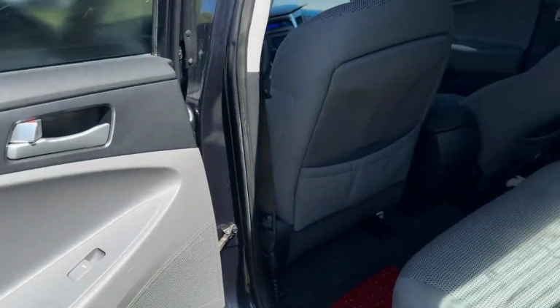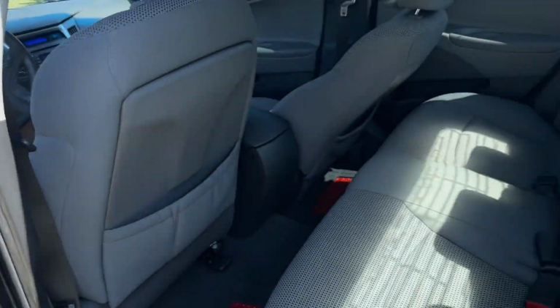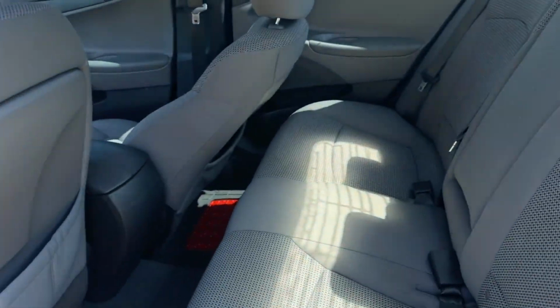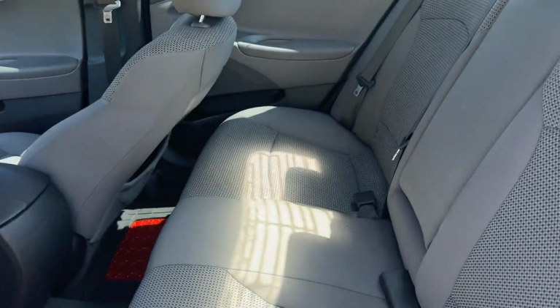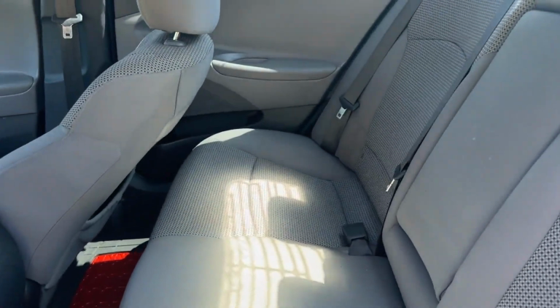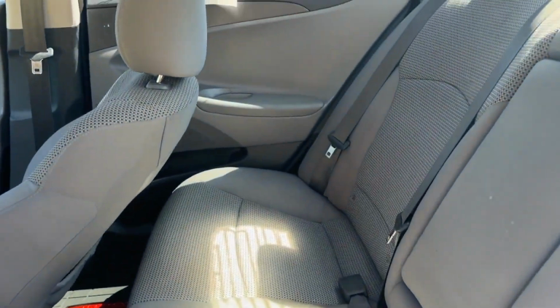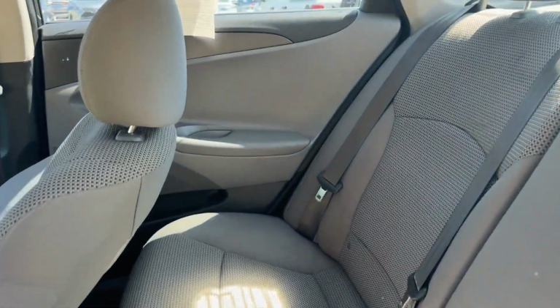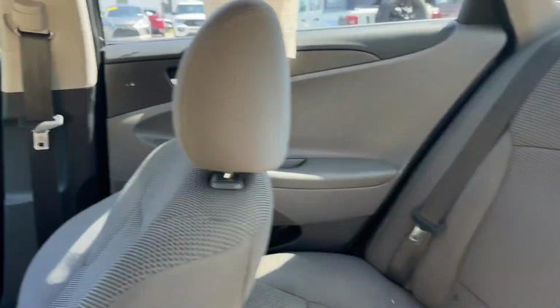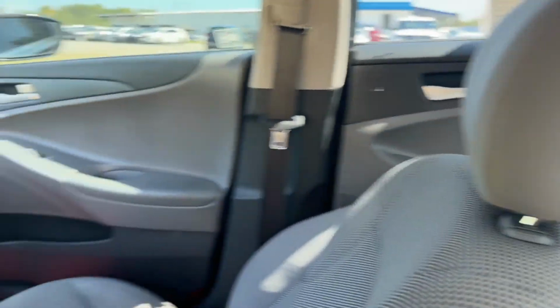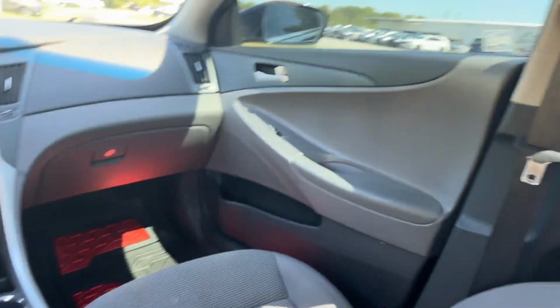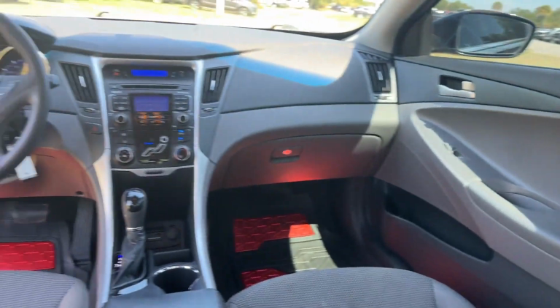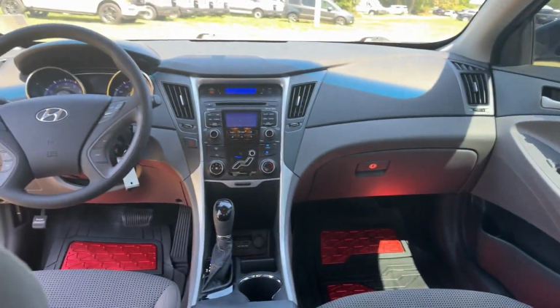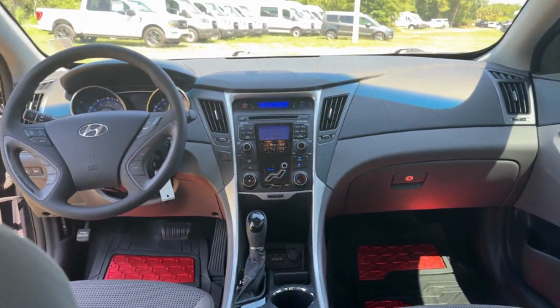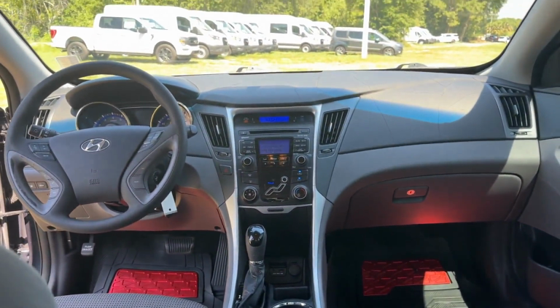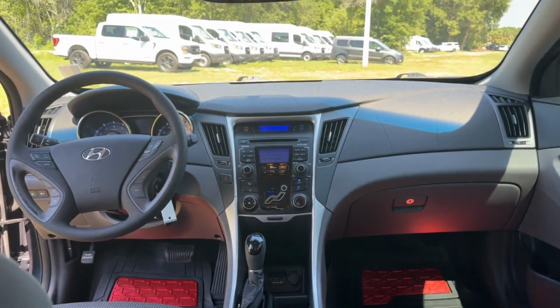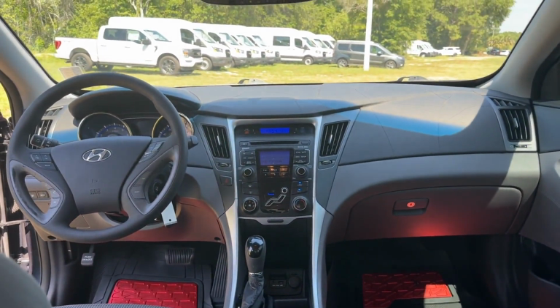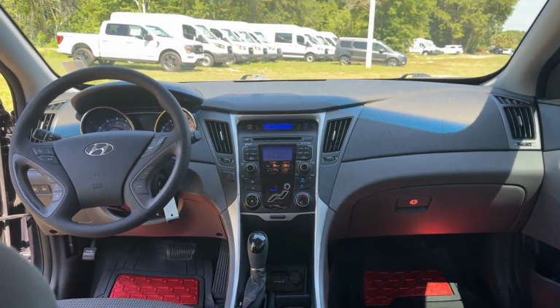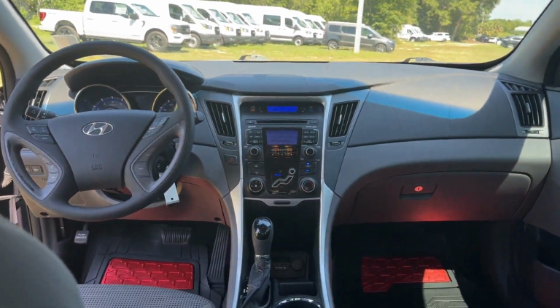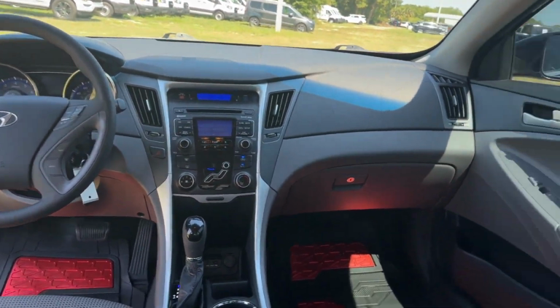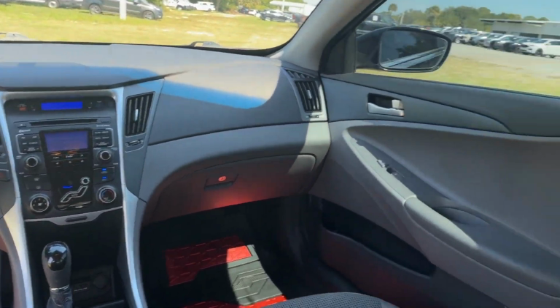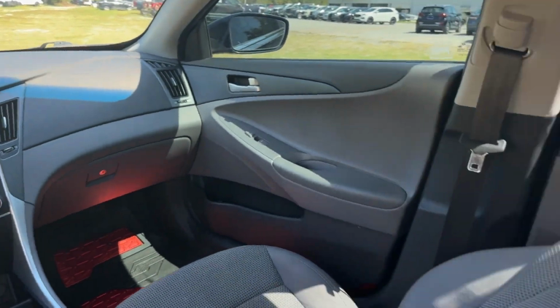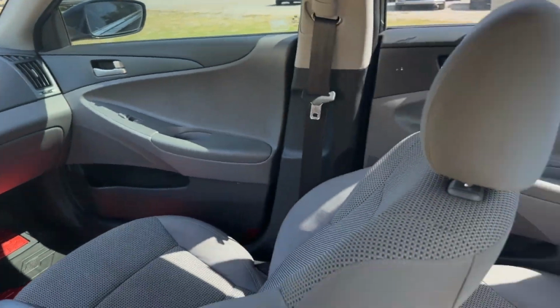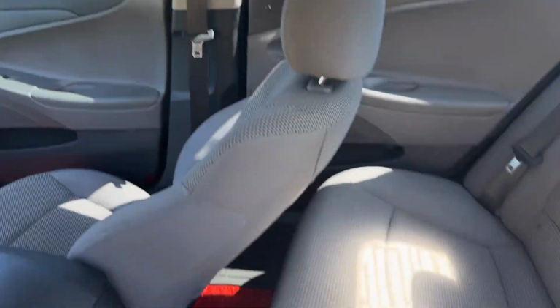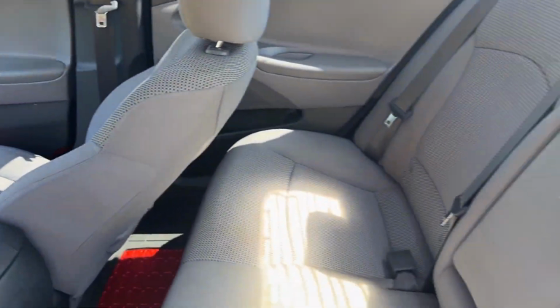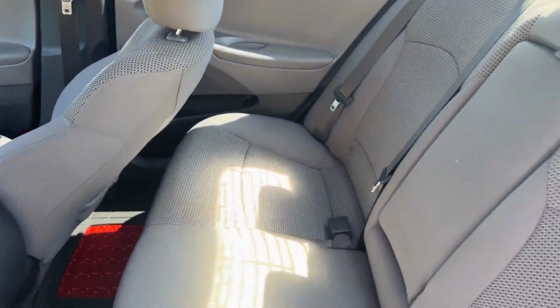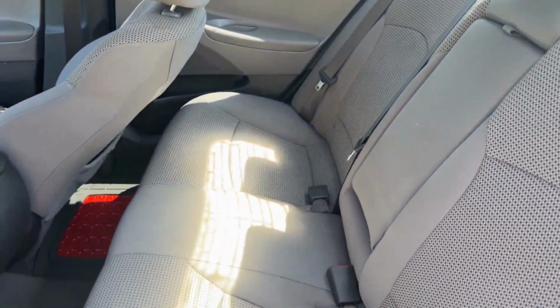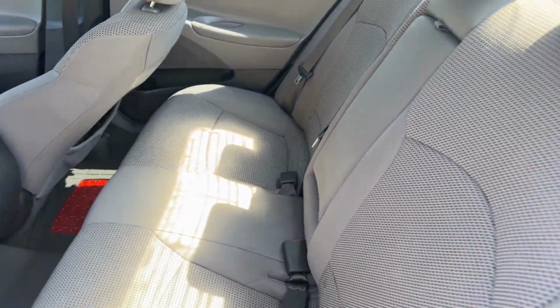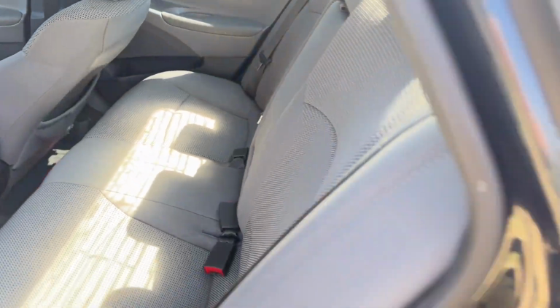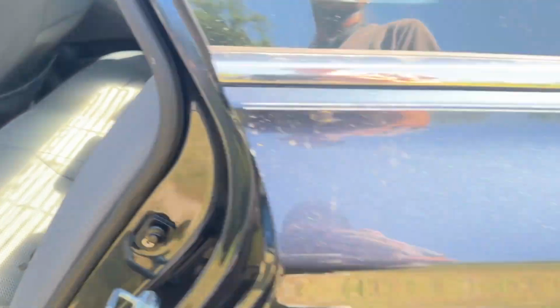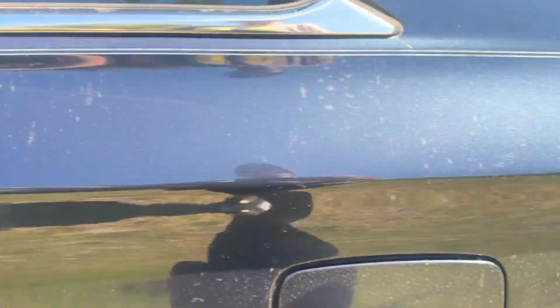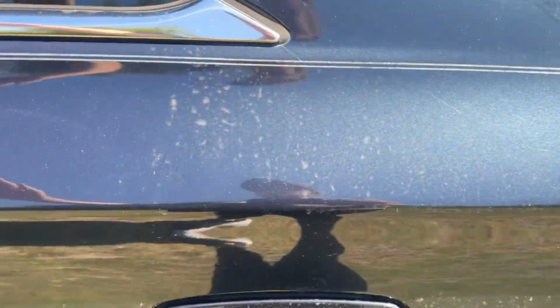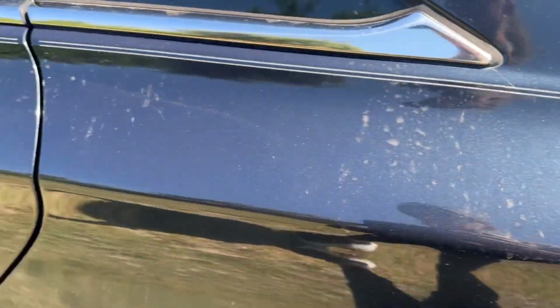Power outlet, keyless entry, front bucket seats, steering wheel audio controls, auxiliary input. Adventure is calling for you. Drive it home today.